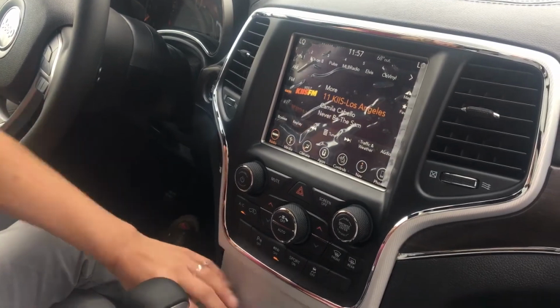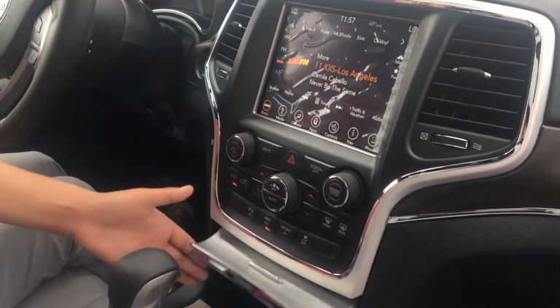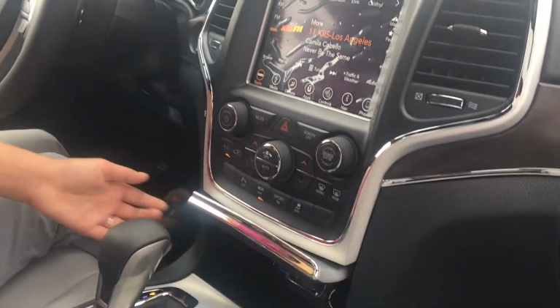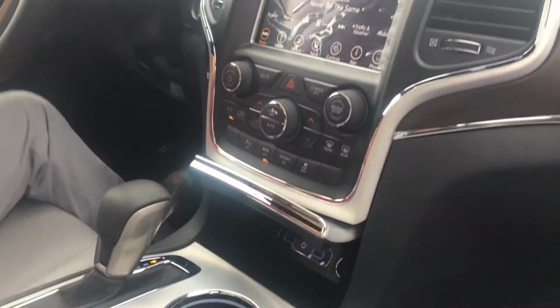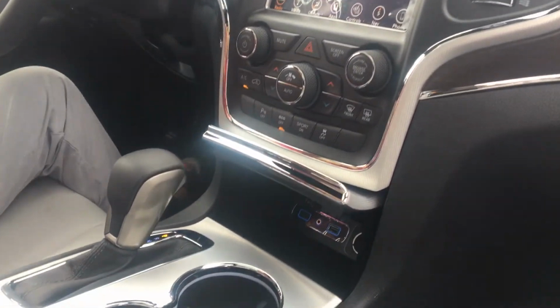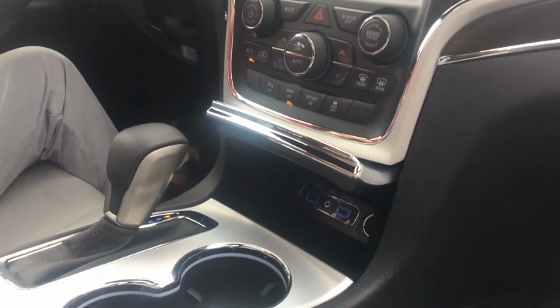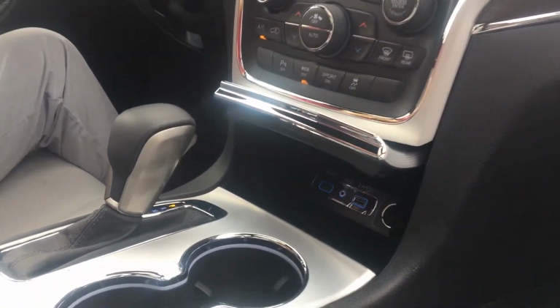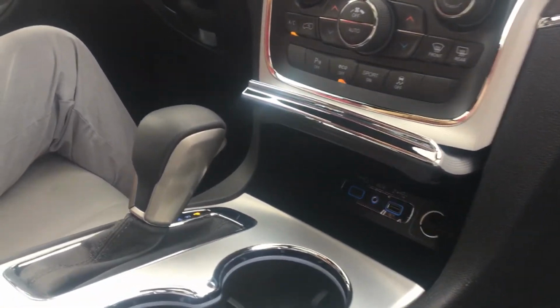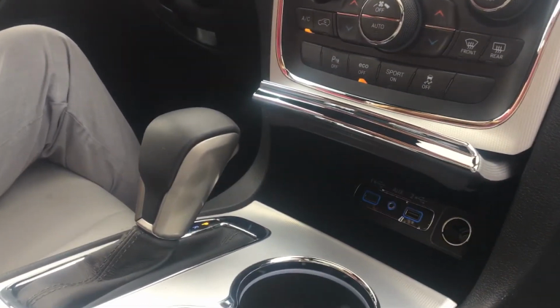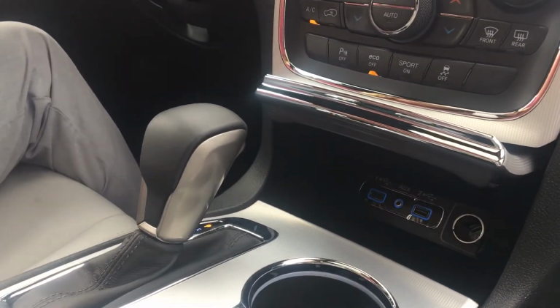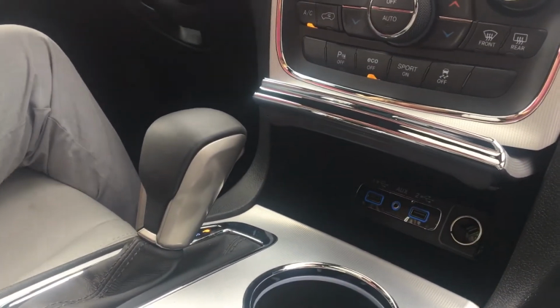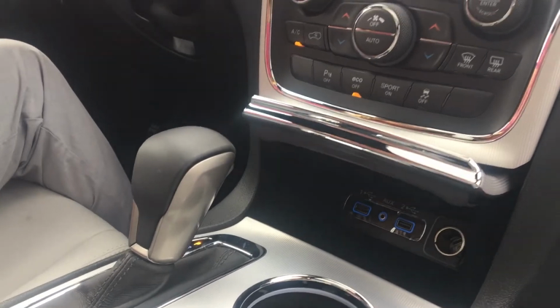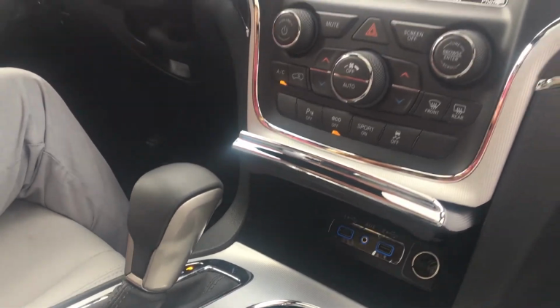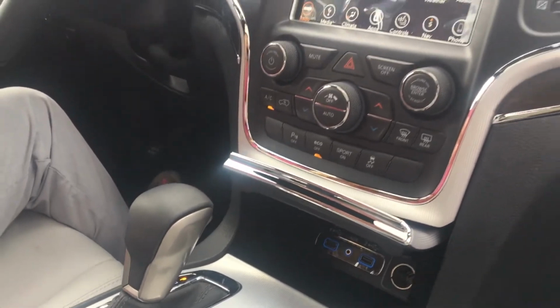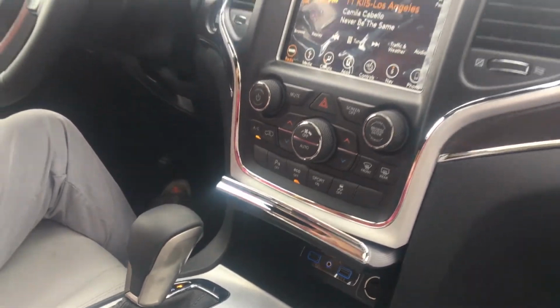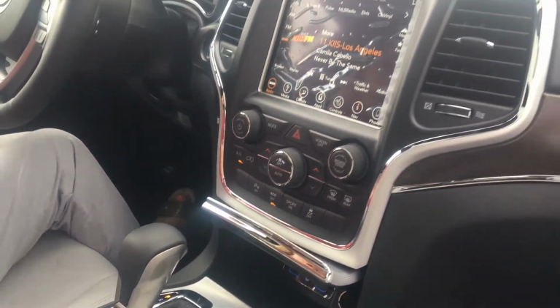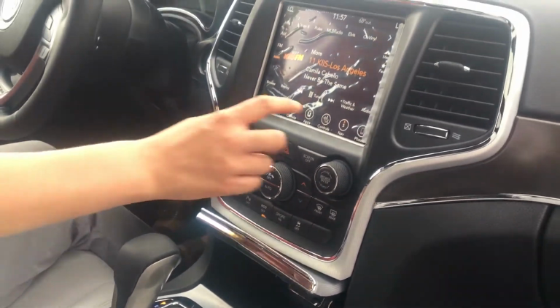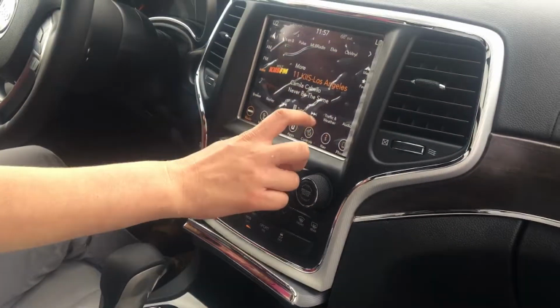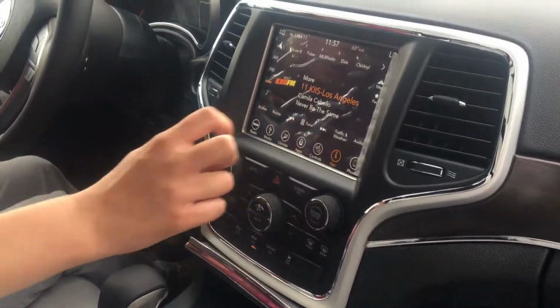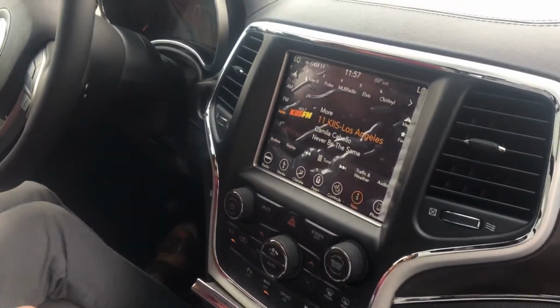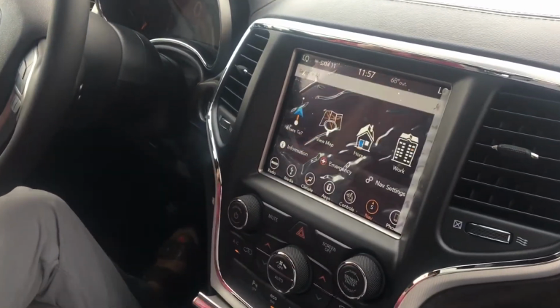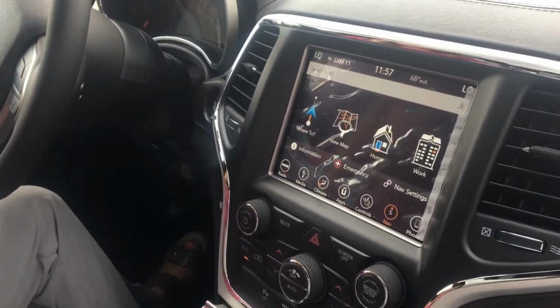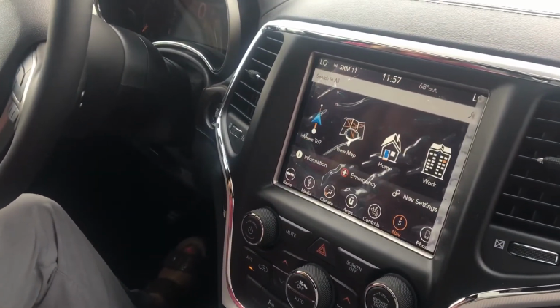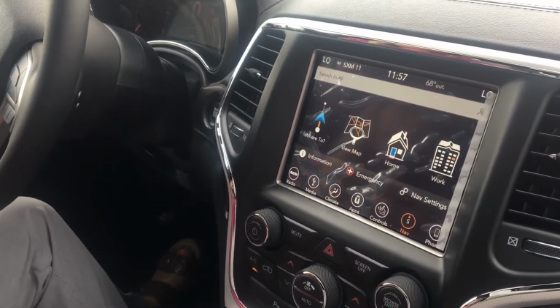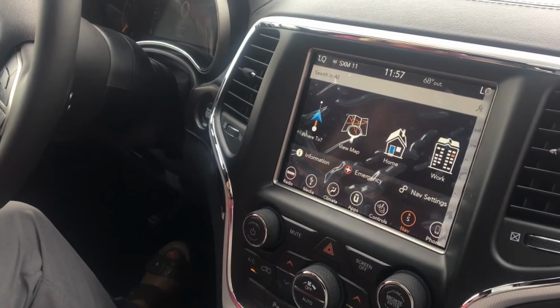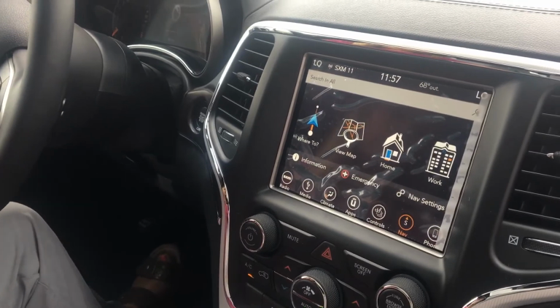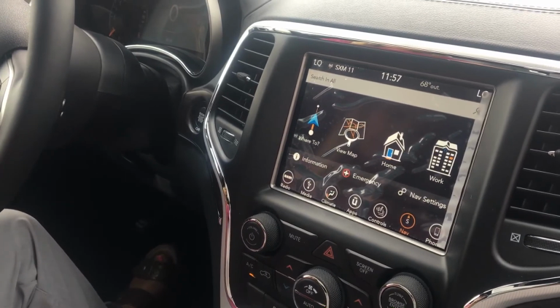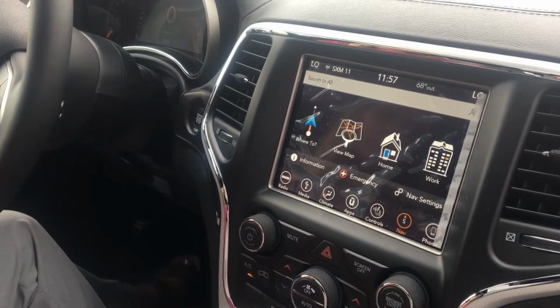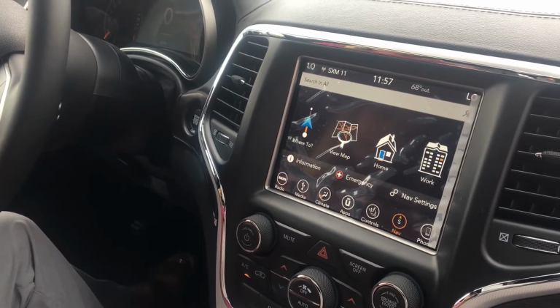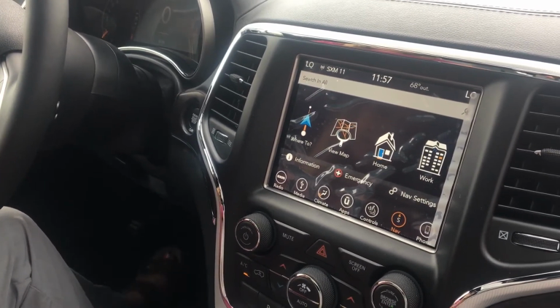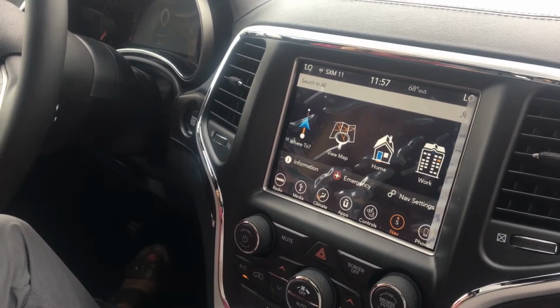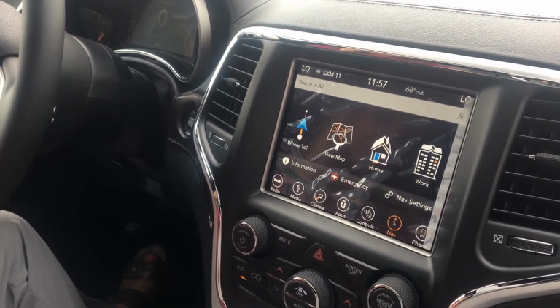Underneath here you have your USB, your auxiliary, and all that good stuff. This one does have Apple CarPlay and Android Auto, so if you have an Android or Apple device, you can stream all your music through here, which is pretty neat. This is the navigation system.